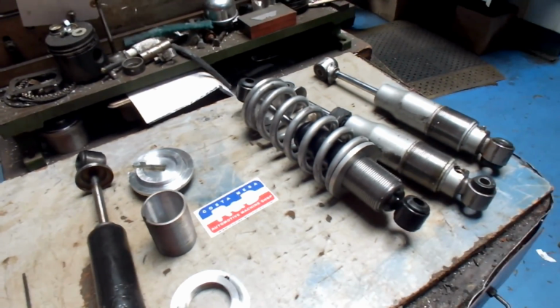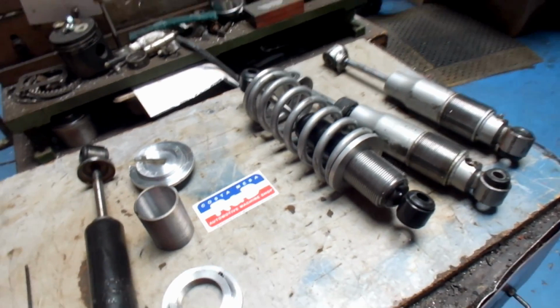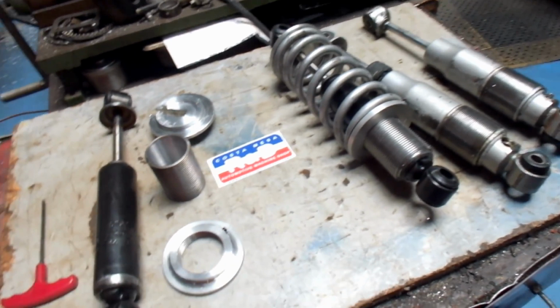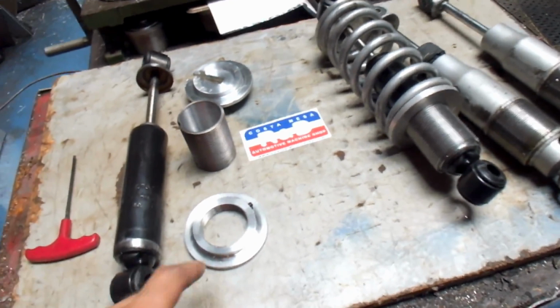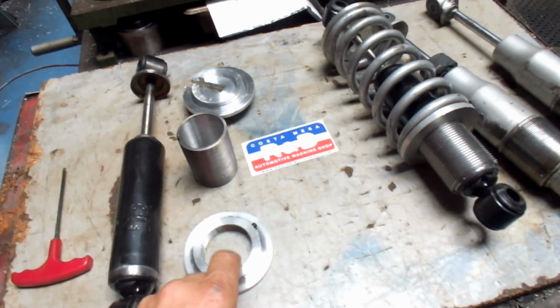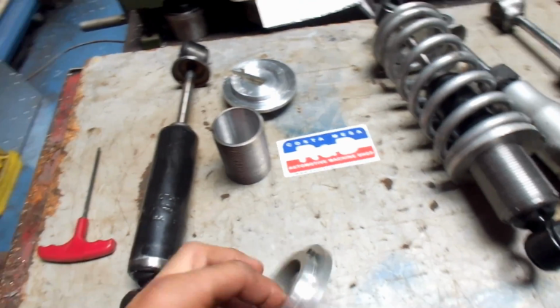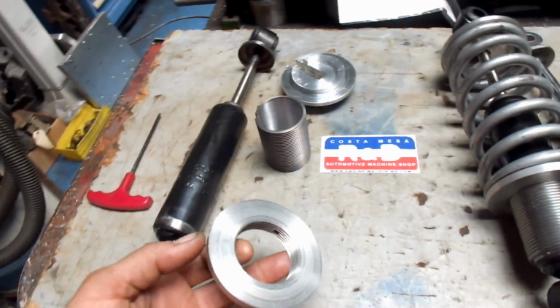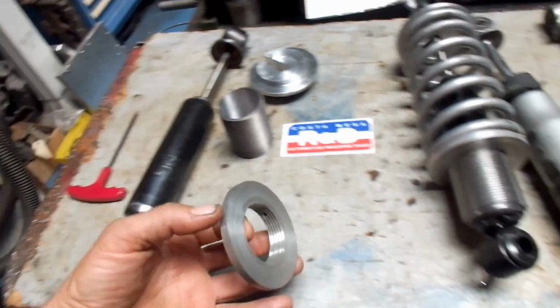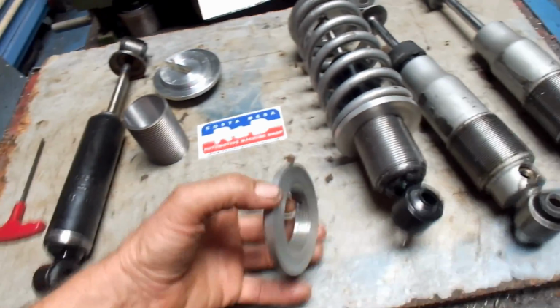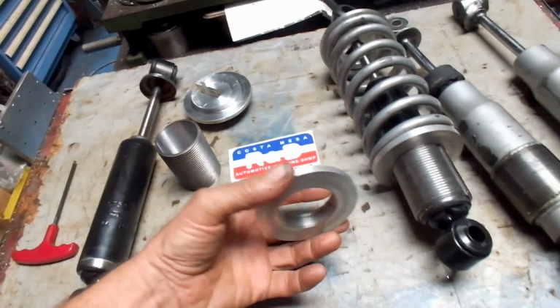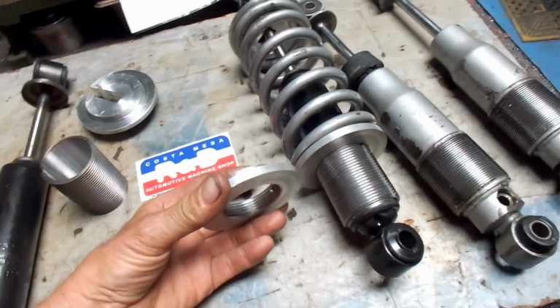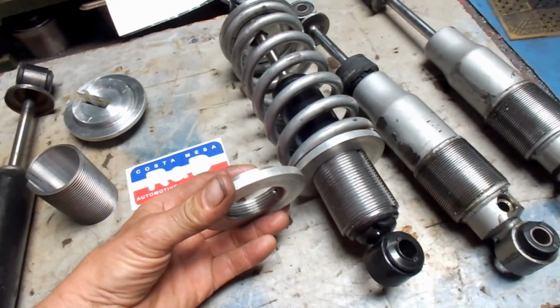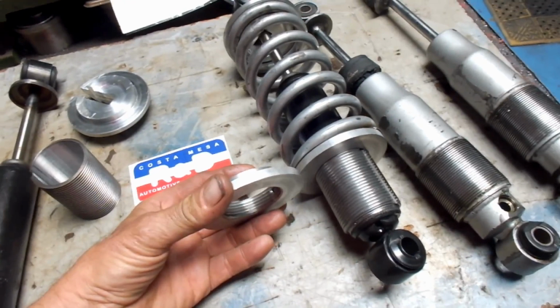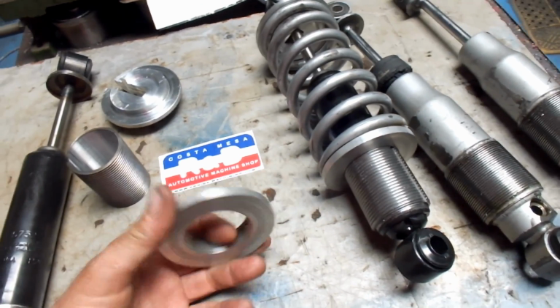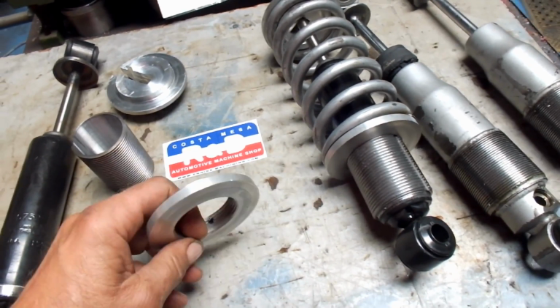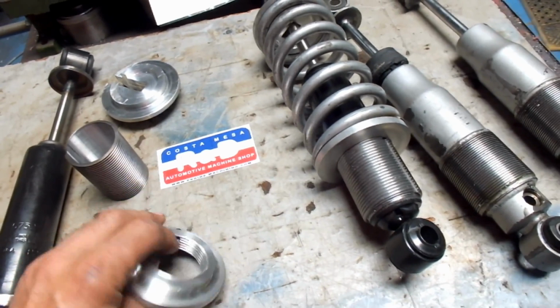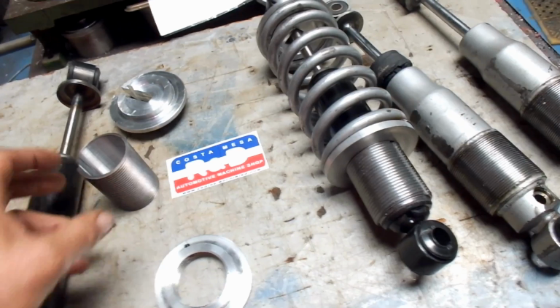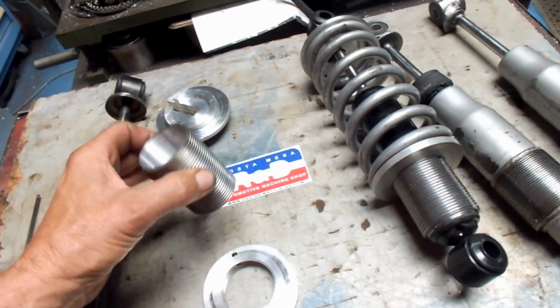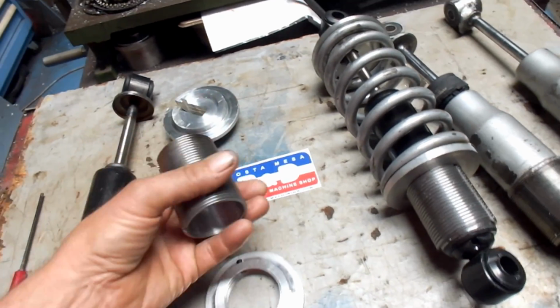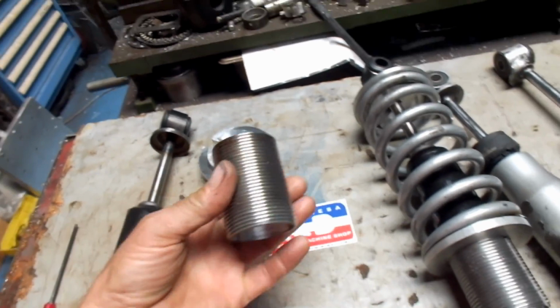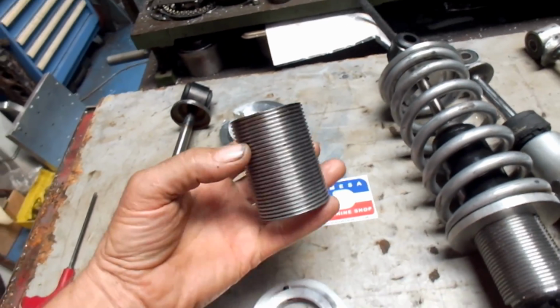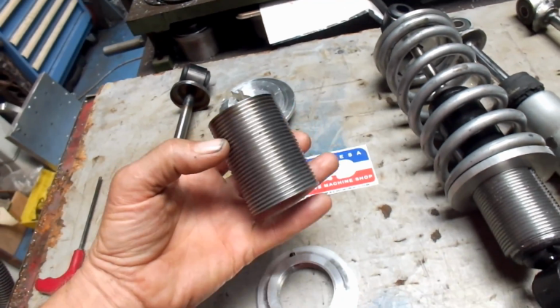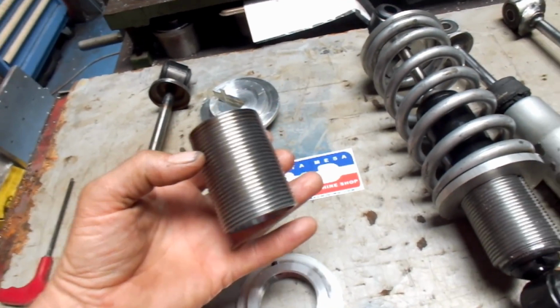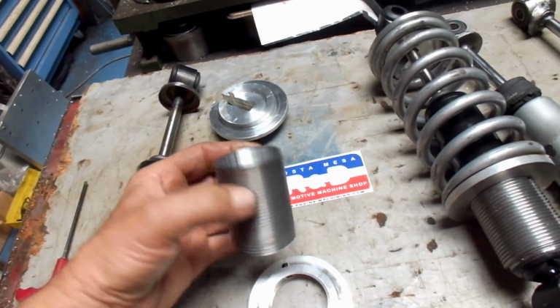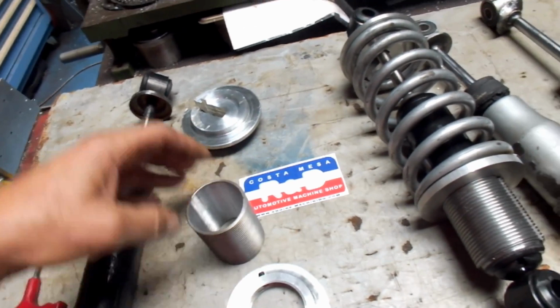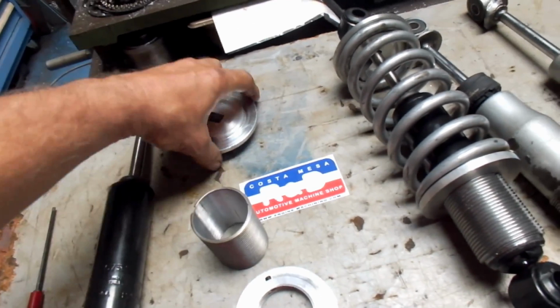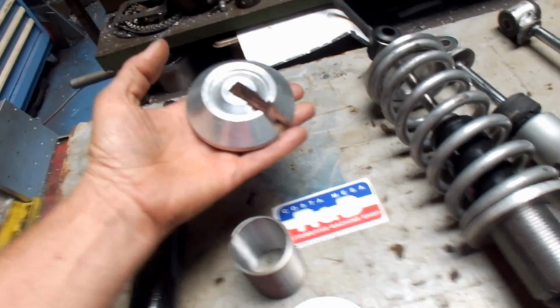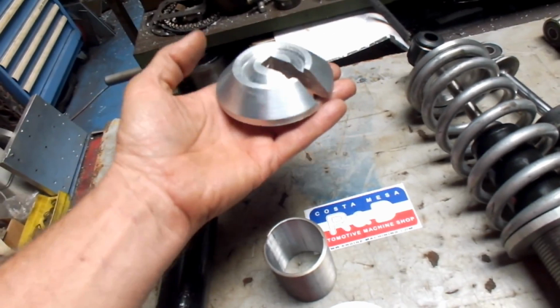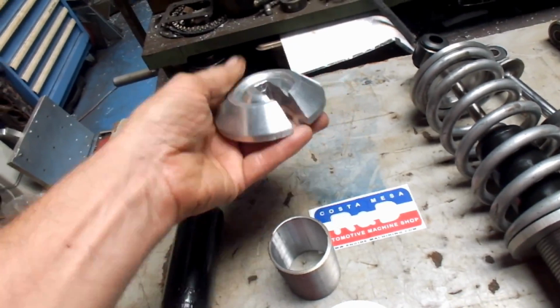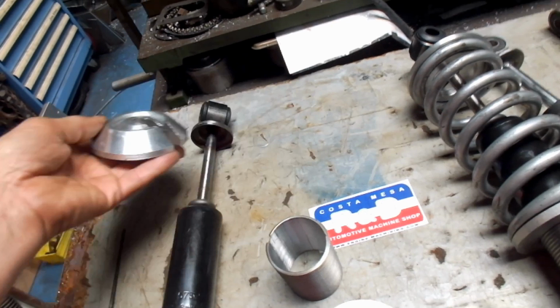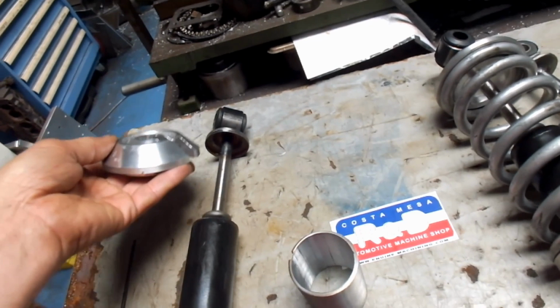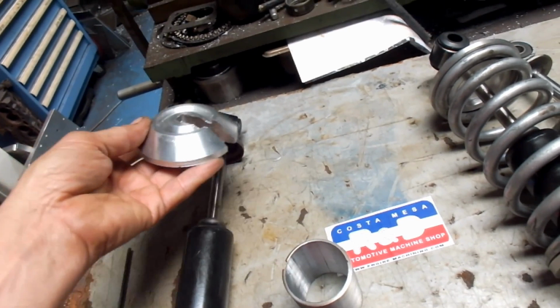I wanted to show you how that was done. We've got the bottom ring here which supports the bottom half of the spring. We have the adjuster unit which gets welded on, and then we have the top which goes on up here.